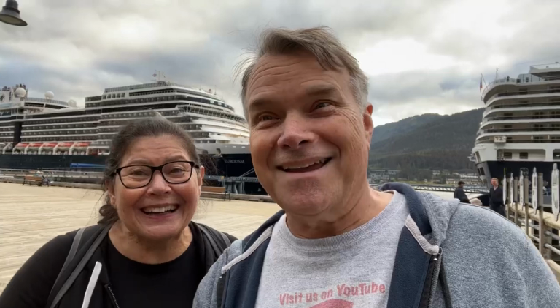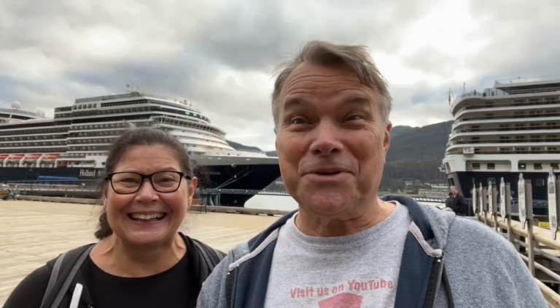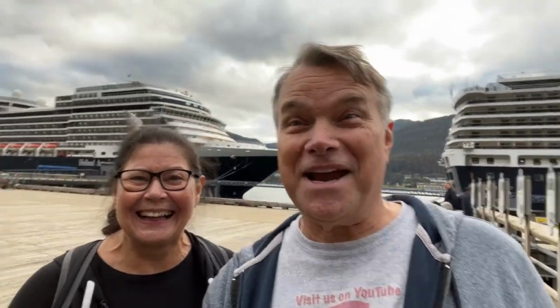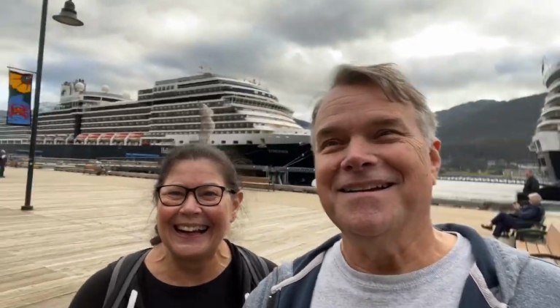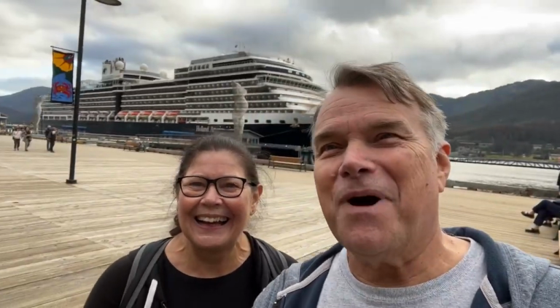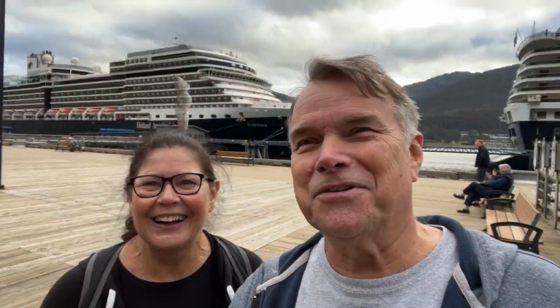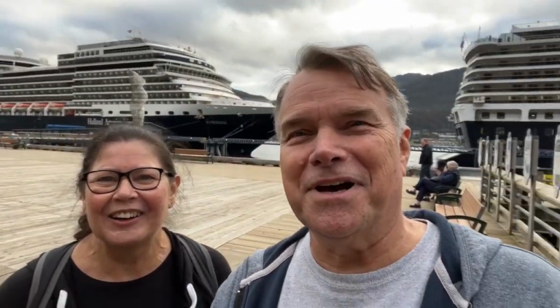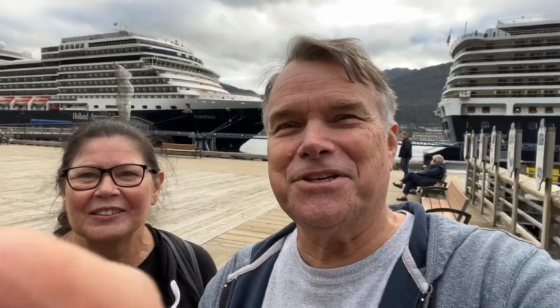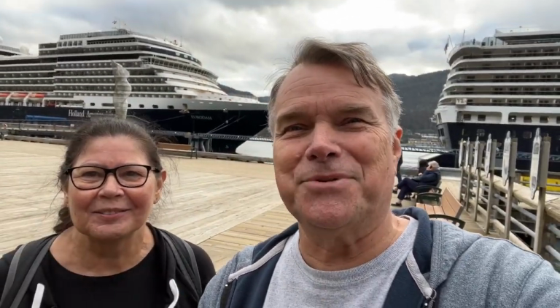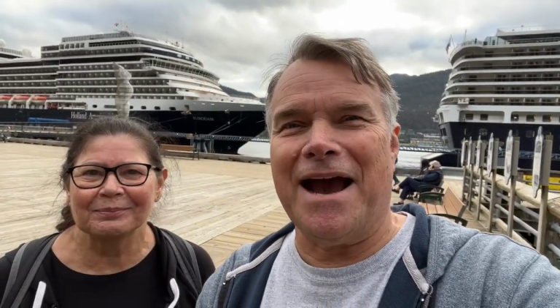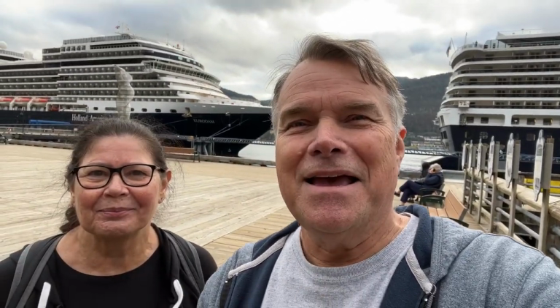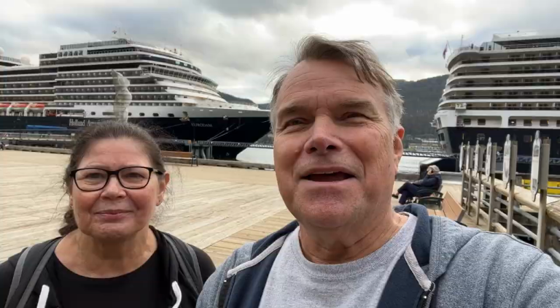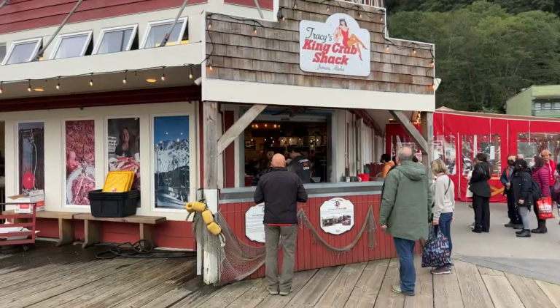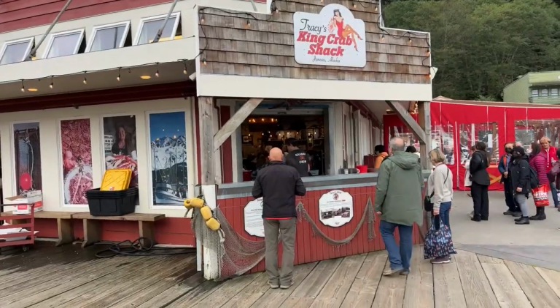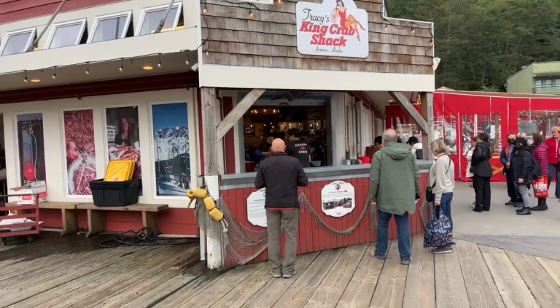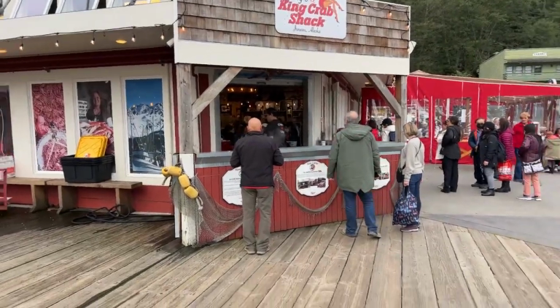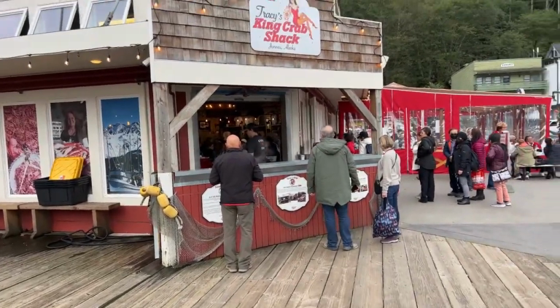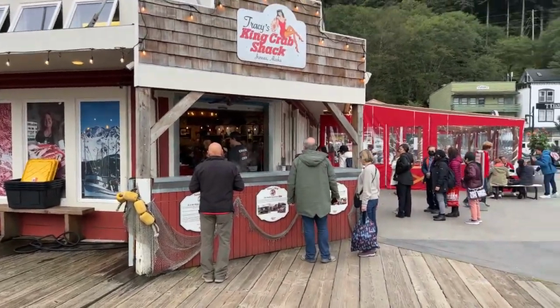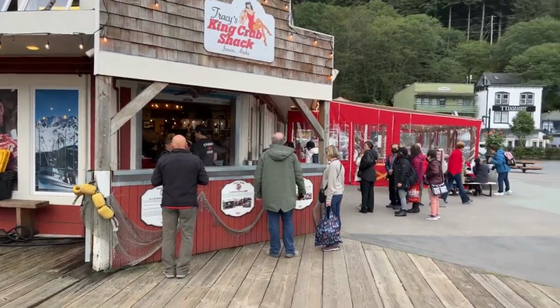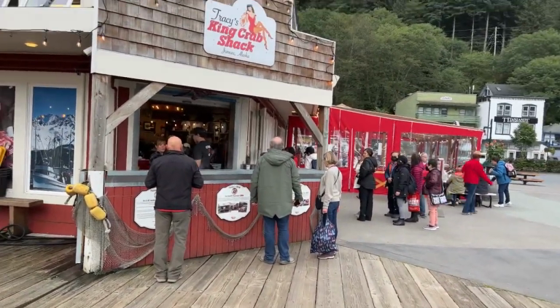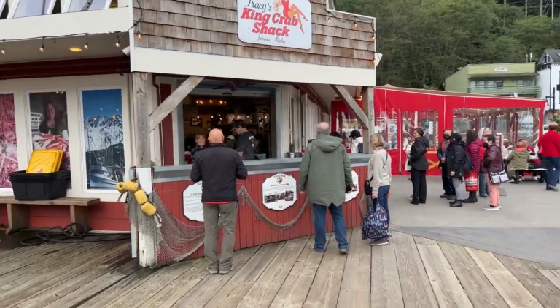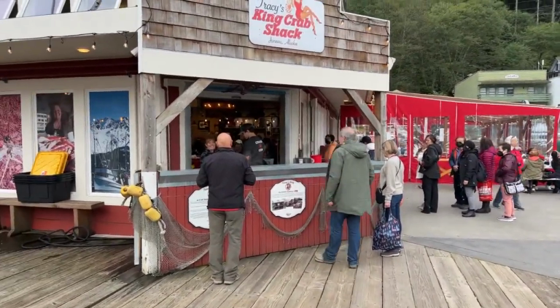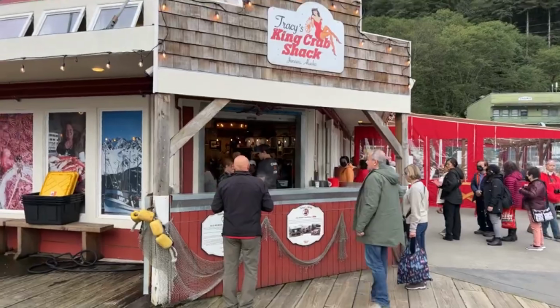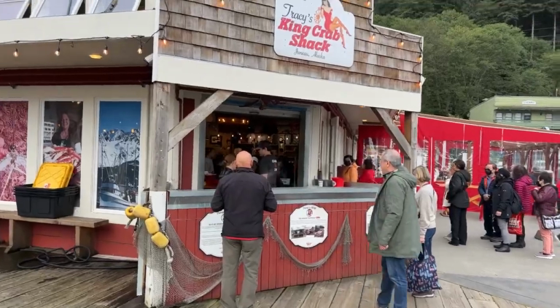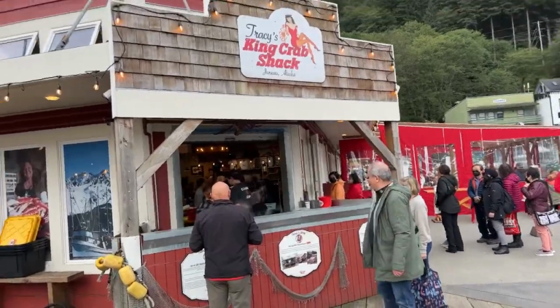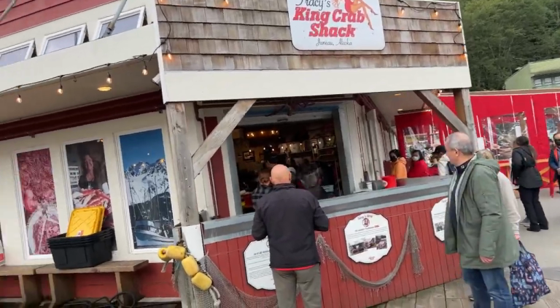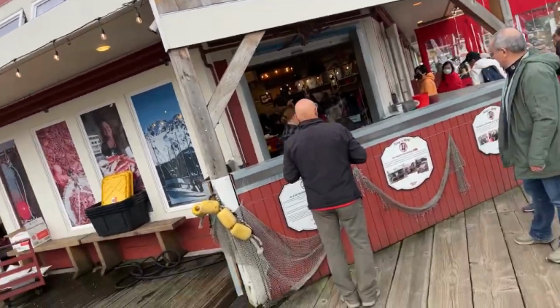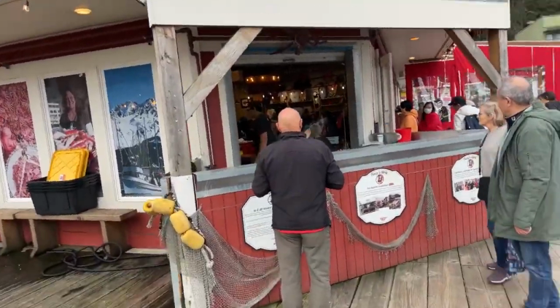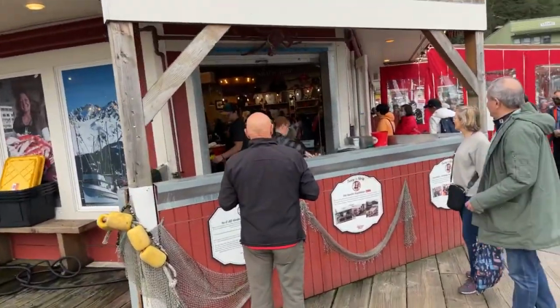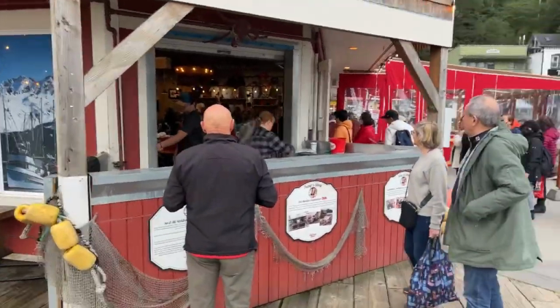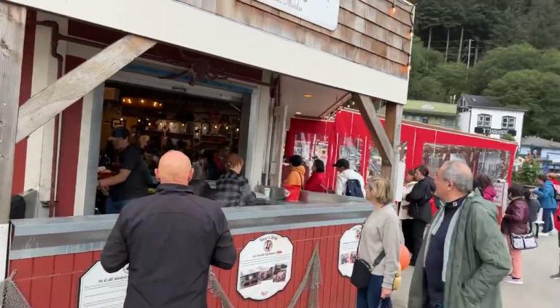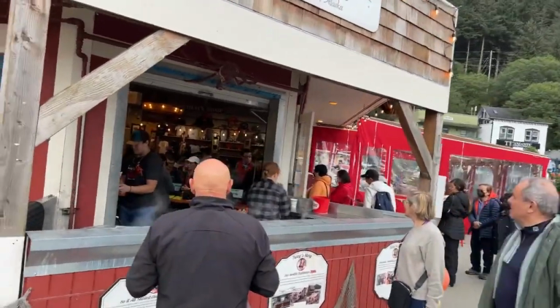I hope you're still there. We've walked over to Tracy's Crab Shack now. If you can believe it, the ship's Wi-Fi had opened up on mine, even though I had Wi-Fi shut off. It turns it on somehow, or my phone does automatically.